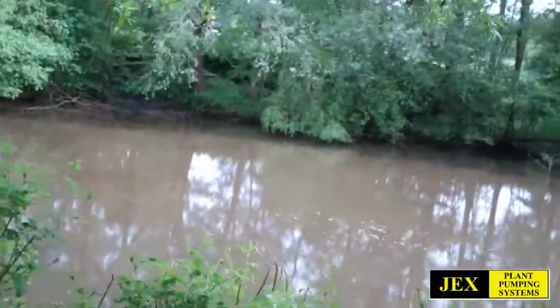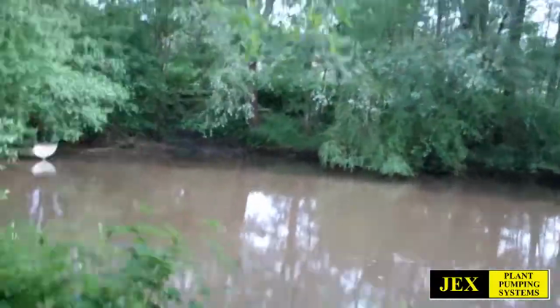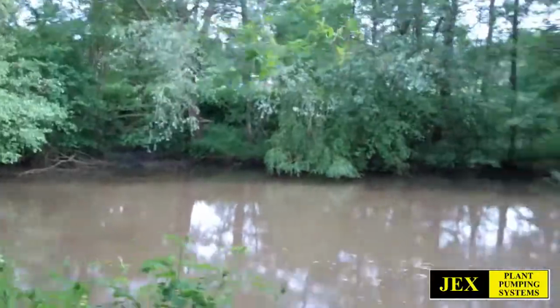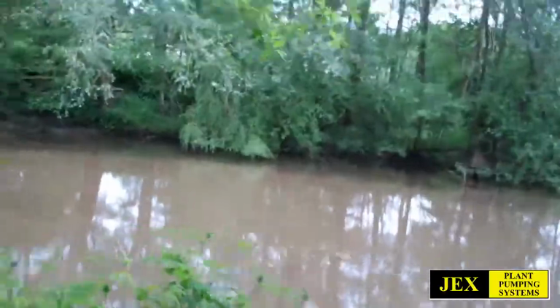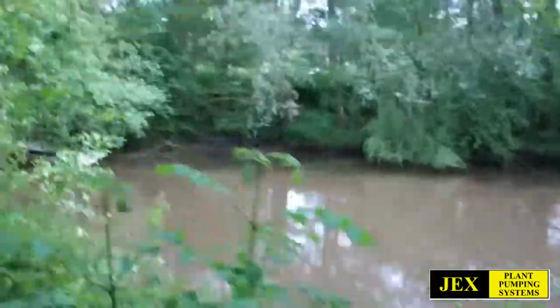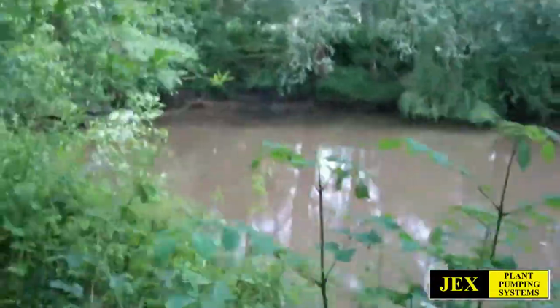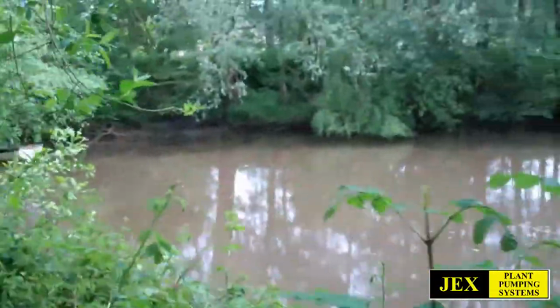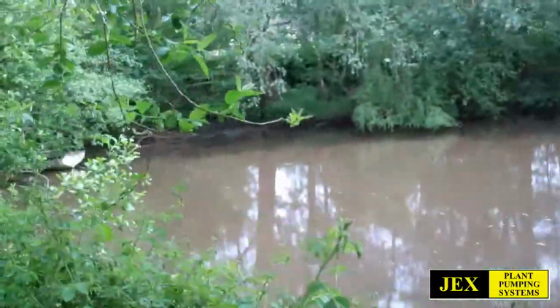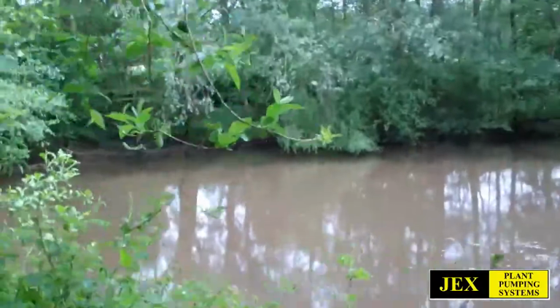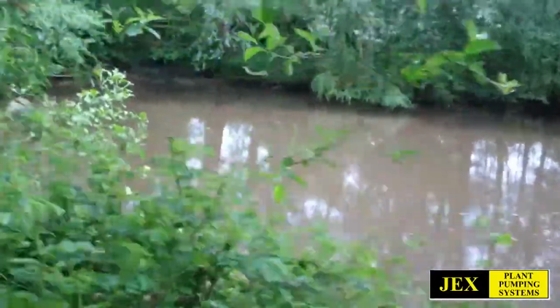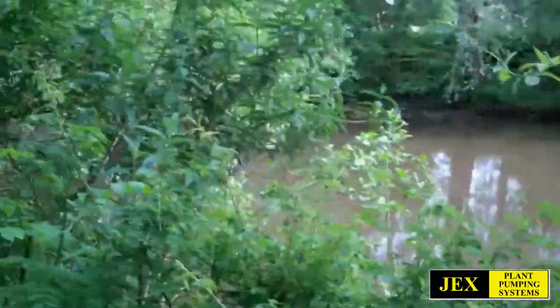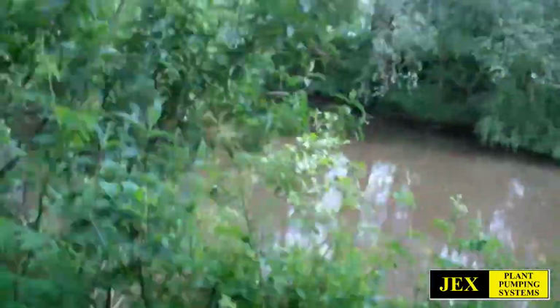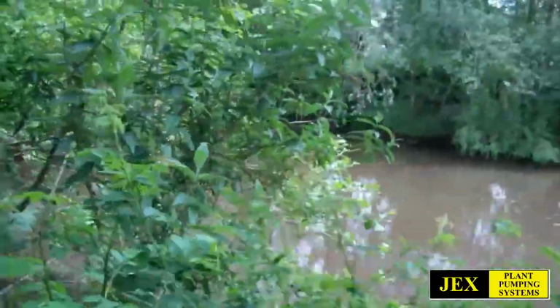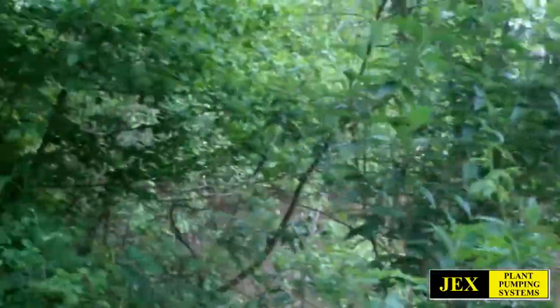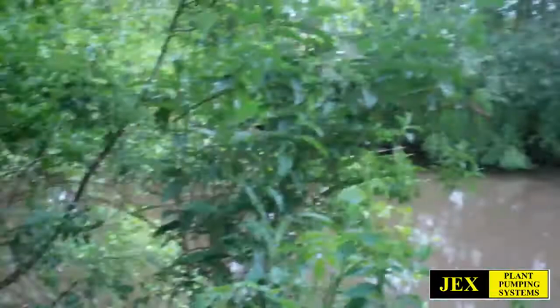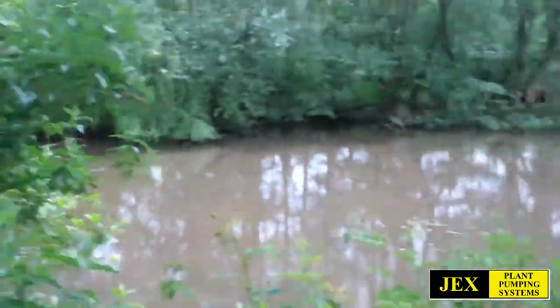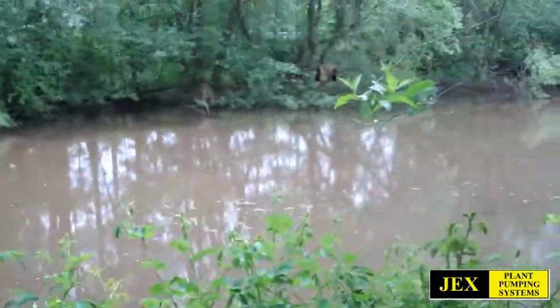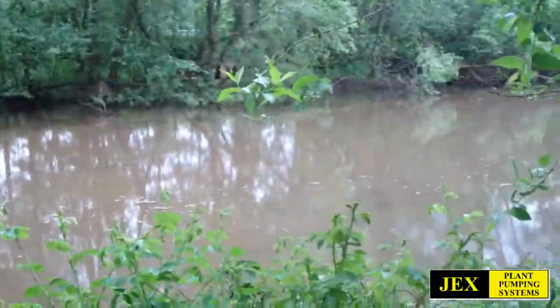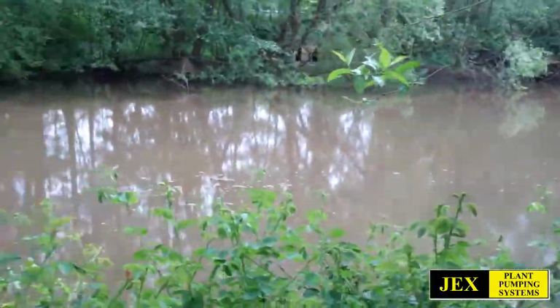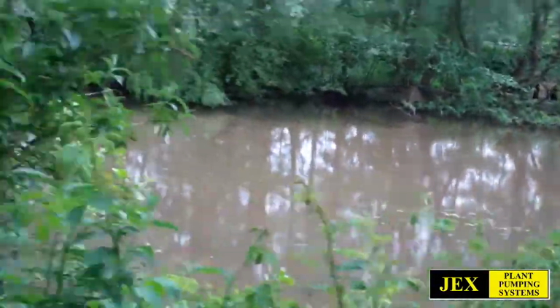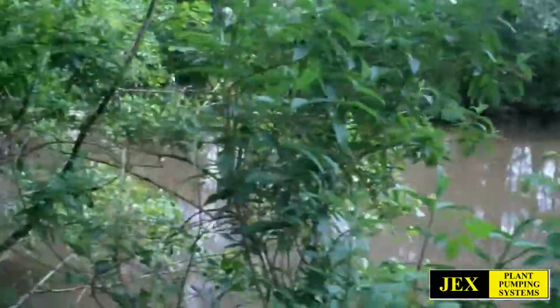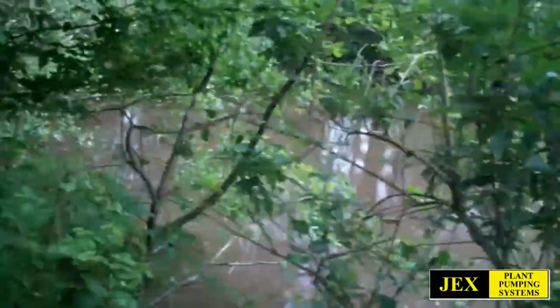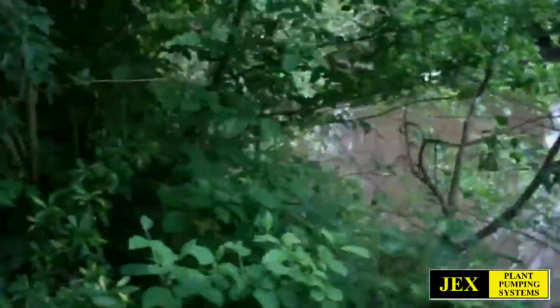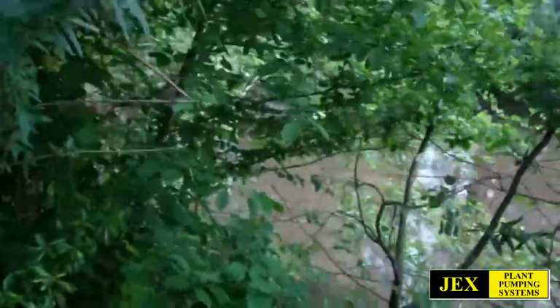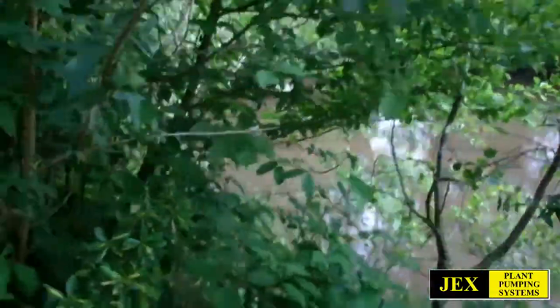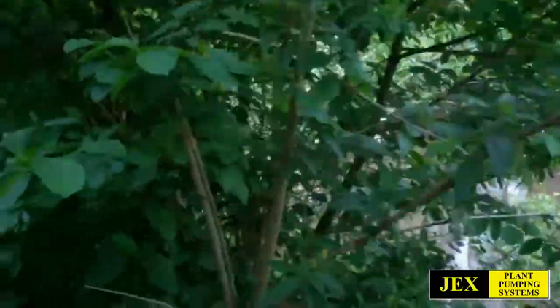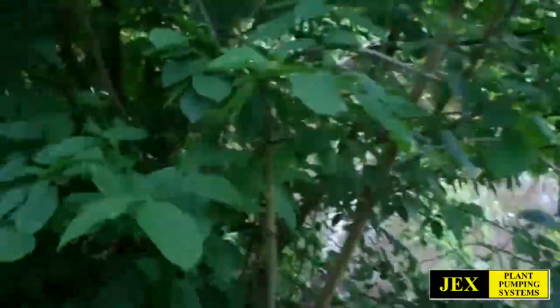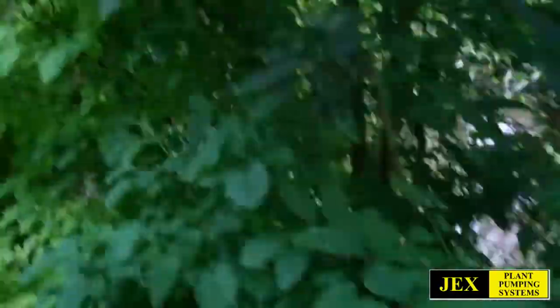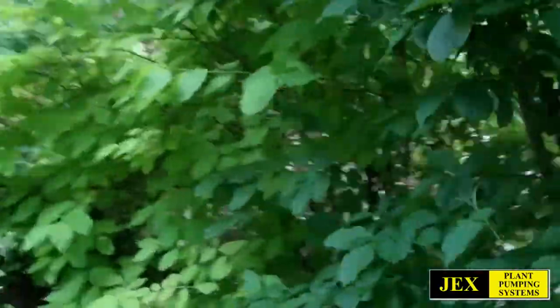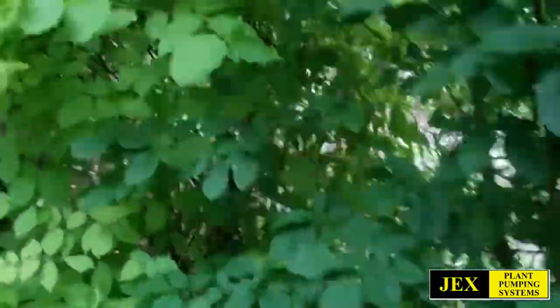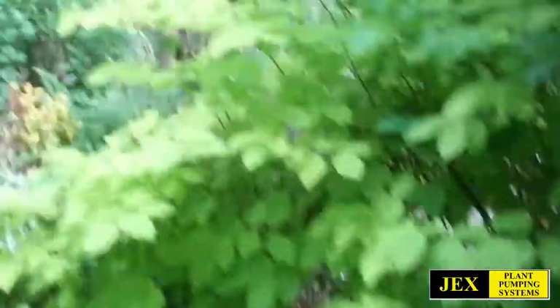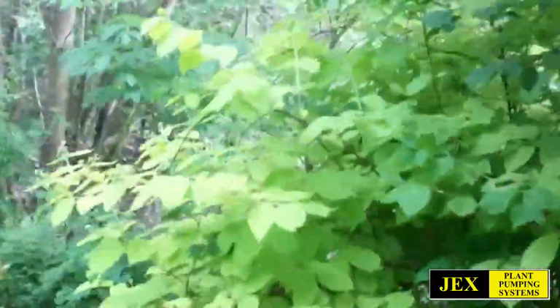It might be that they didn't dig it very deep - they didn't want to create such a deep bank so that the dam wasn't too deep and would be dangerous. There's 600mm of silt in there, up to there as I said.